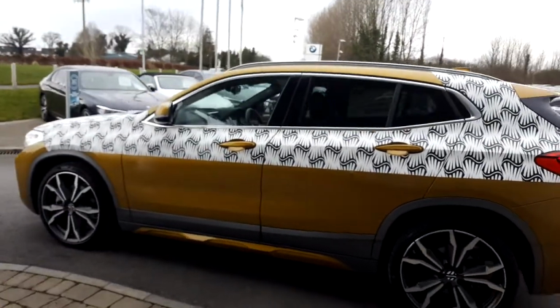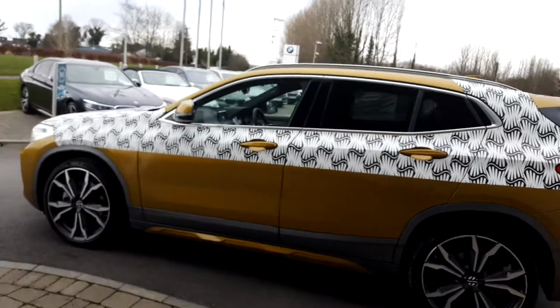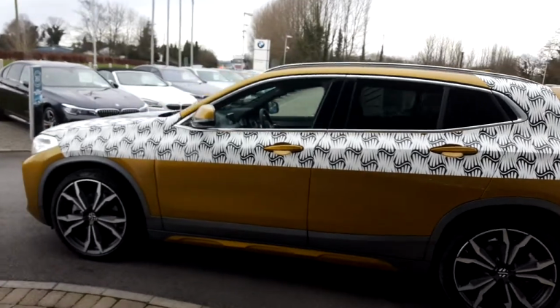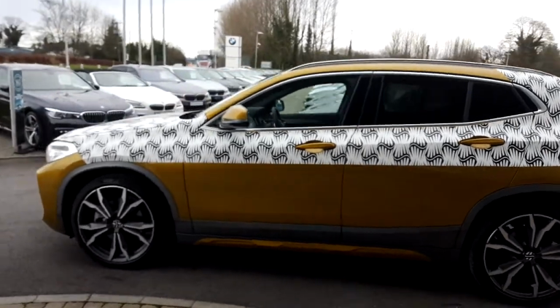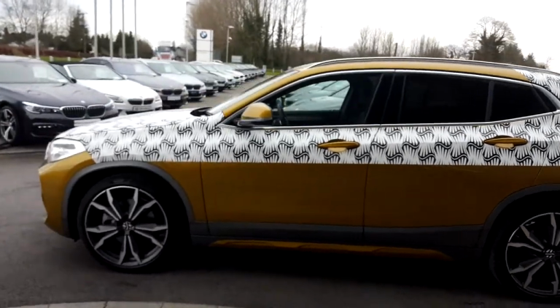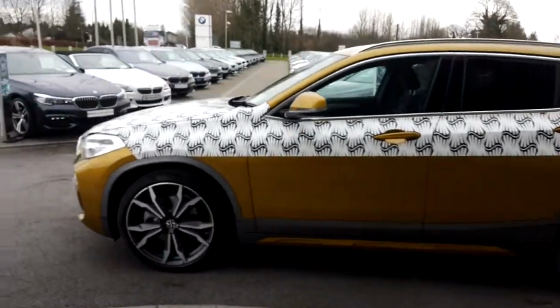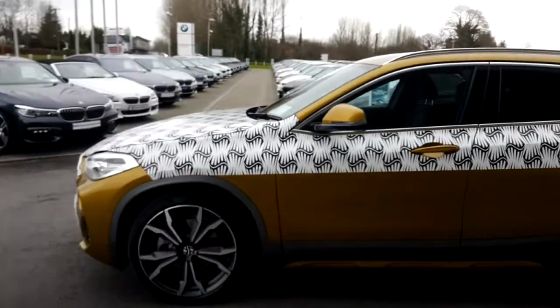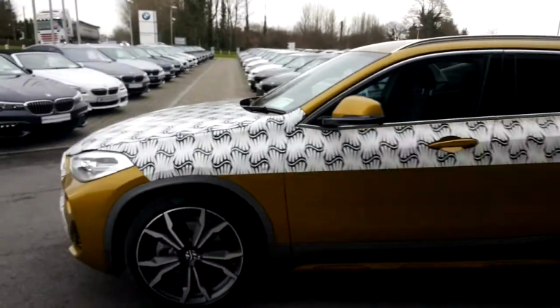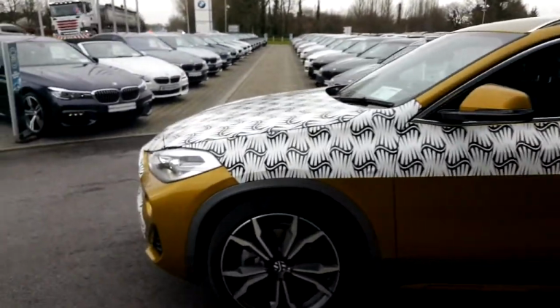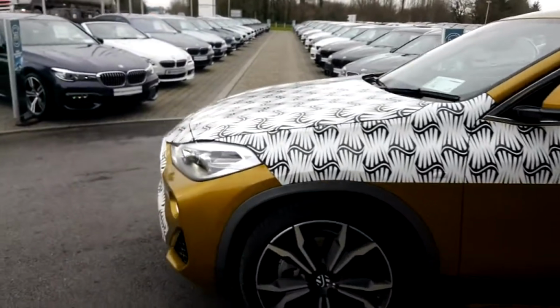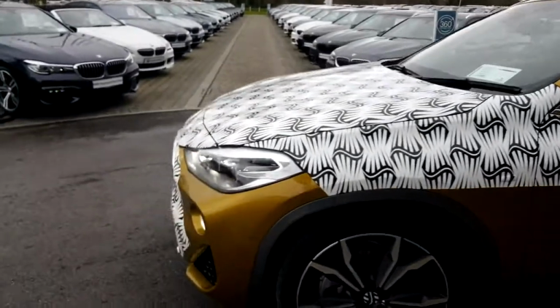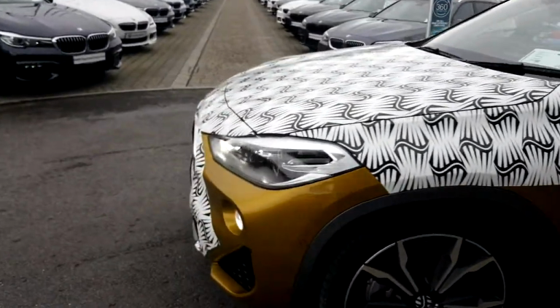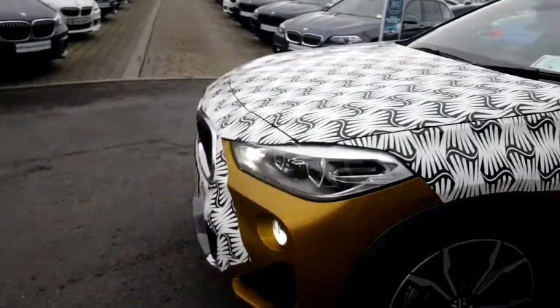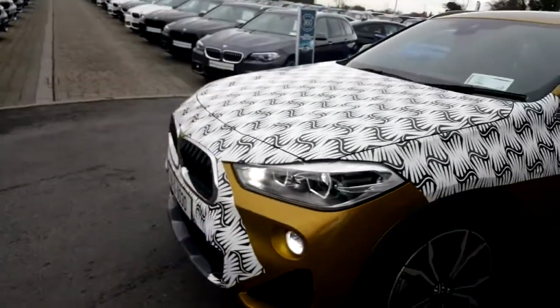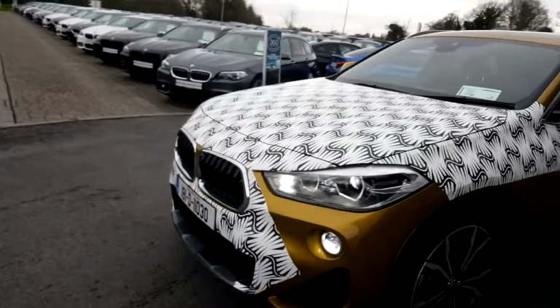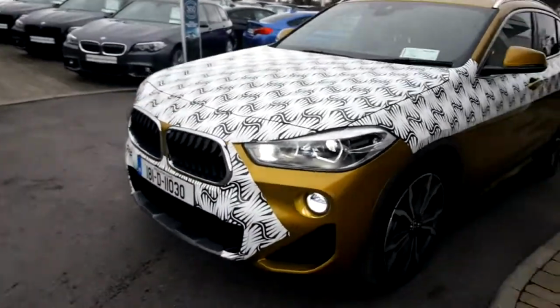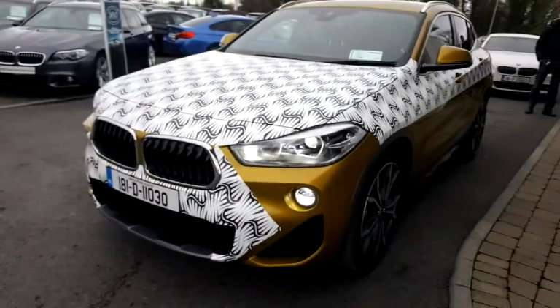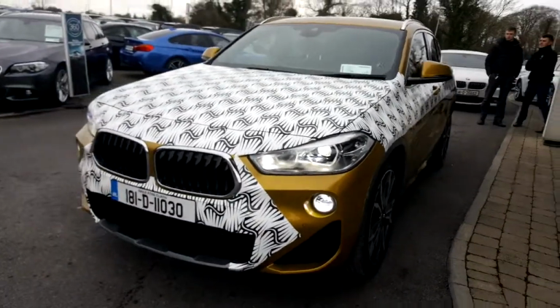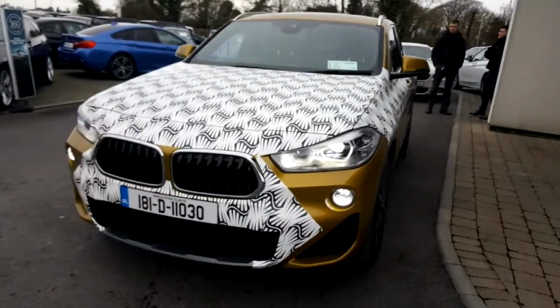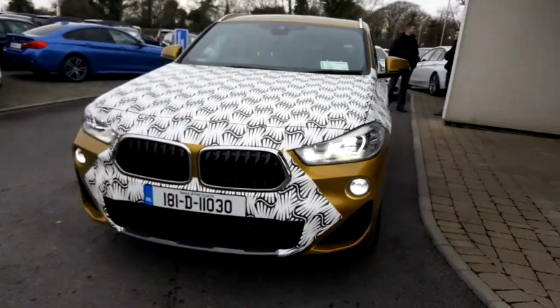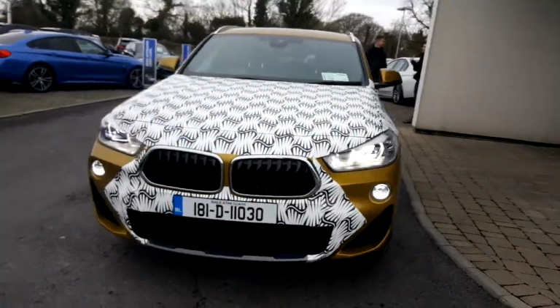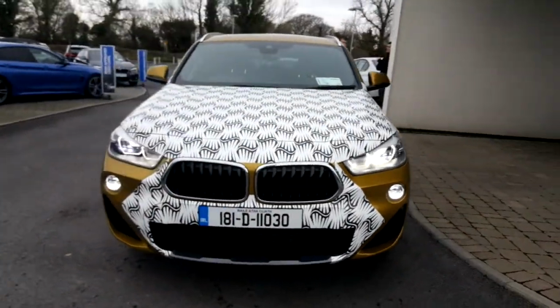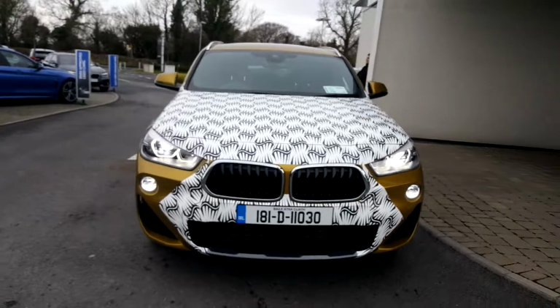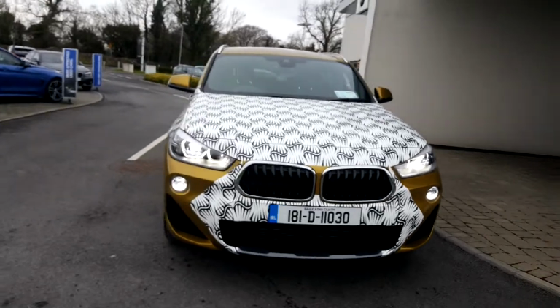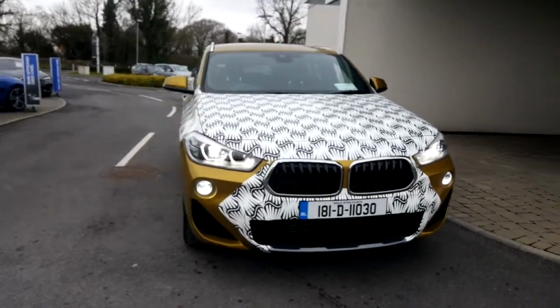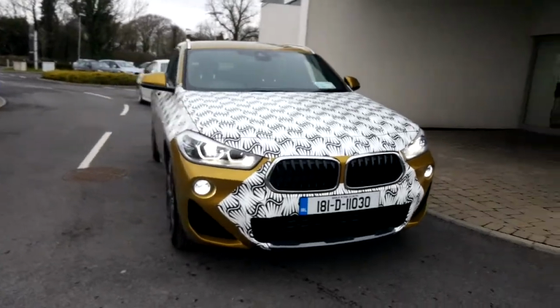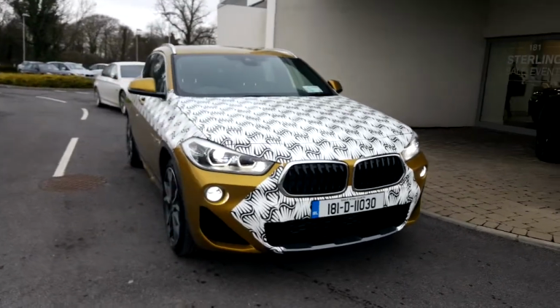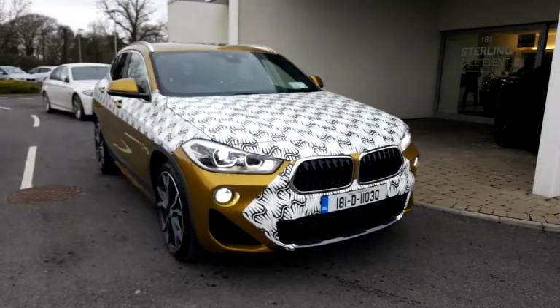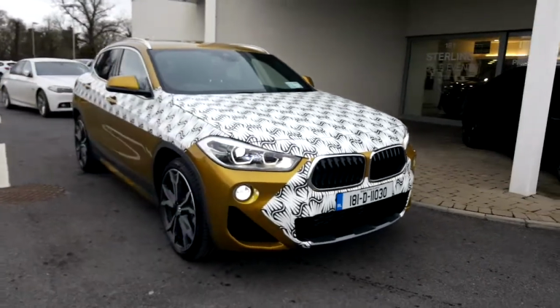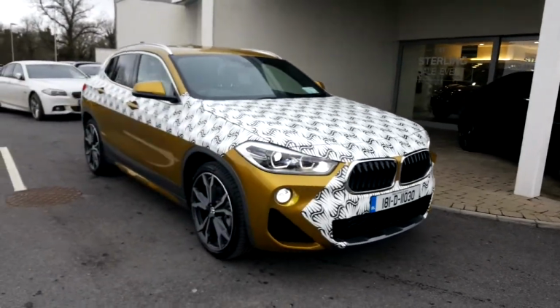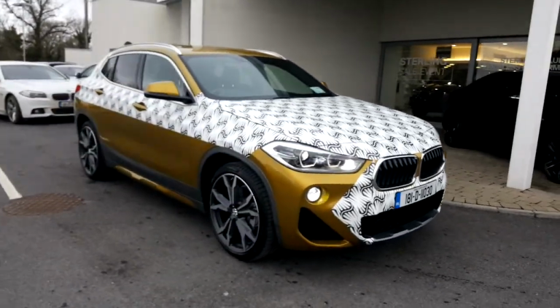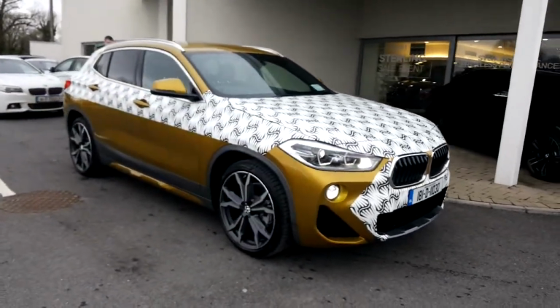It really is a stunning looking machine. This particular car has the vision pack on it. You can see the headlights on it — we've got the auto dip function as well, and high beam assist.